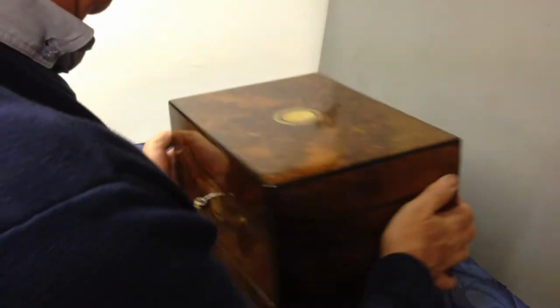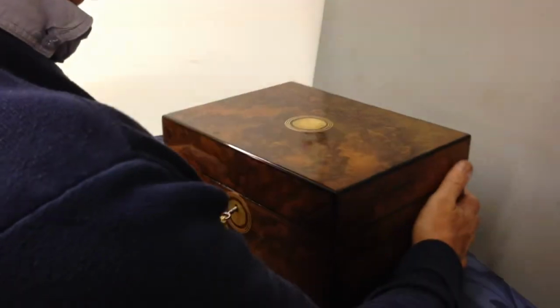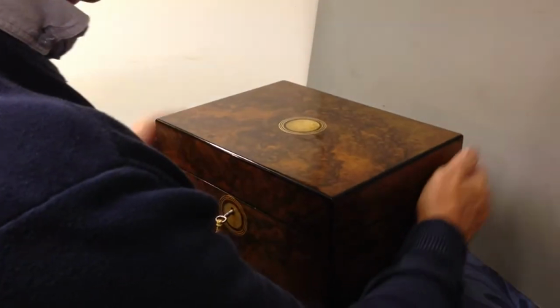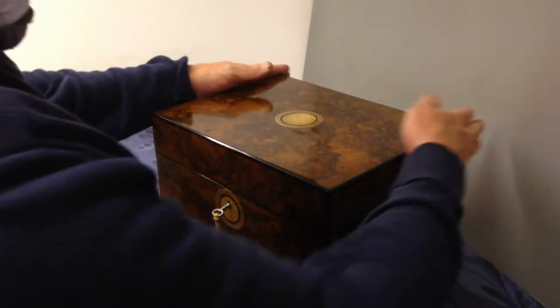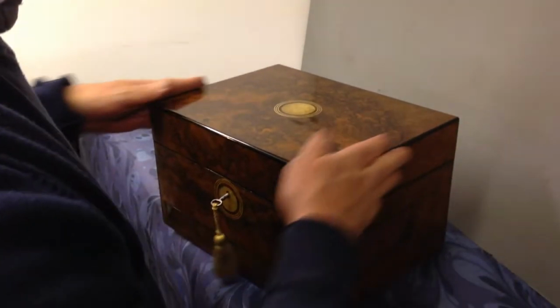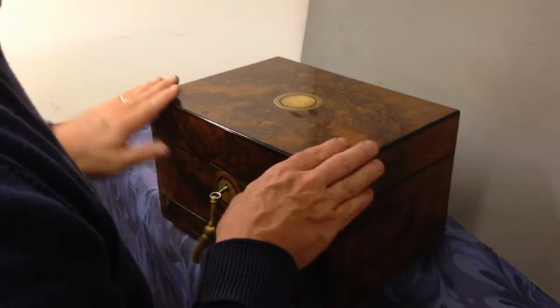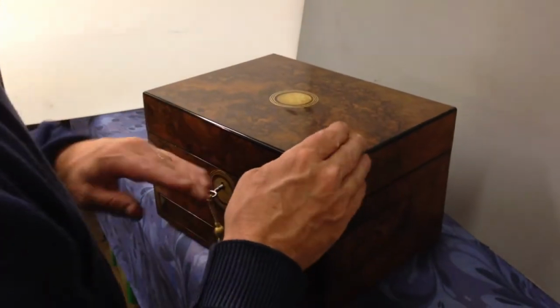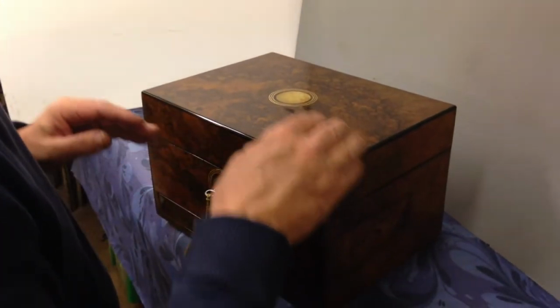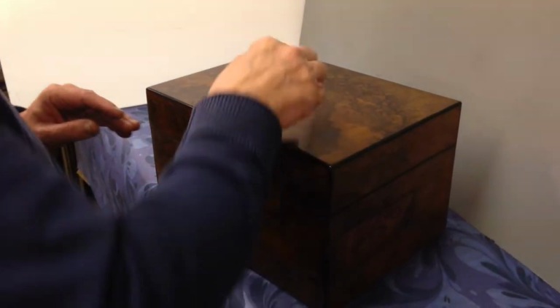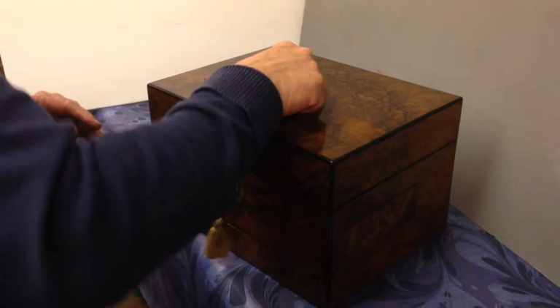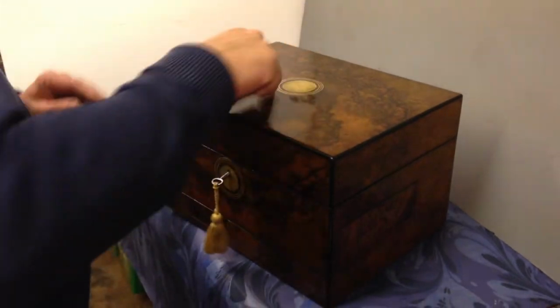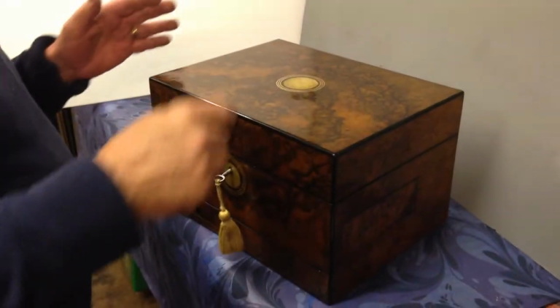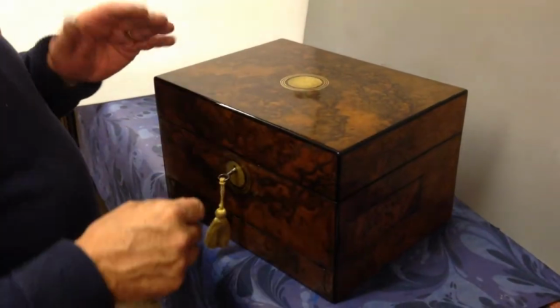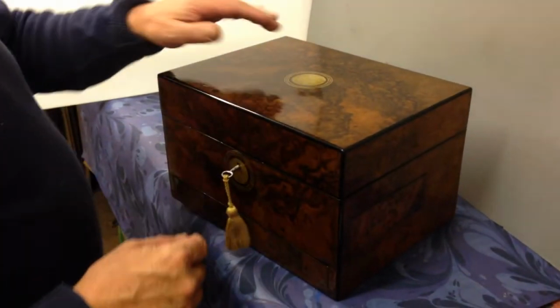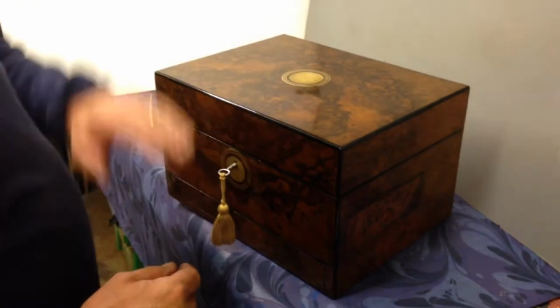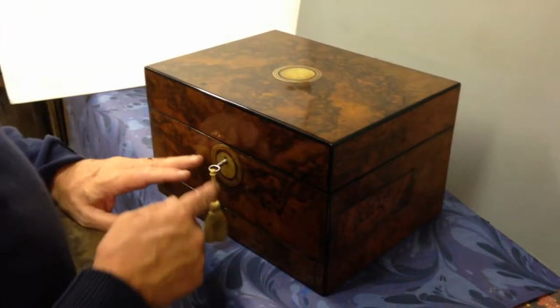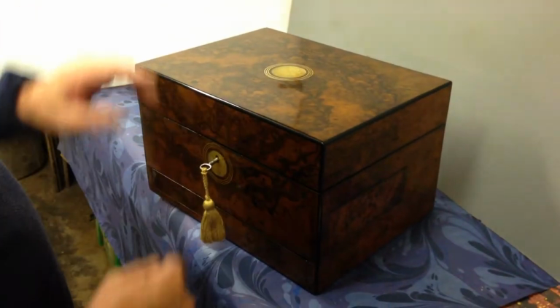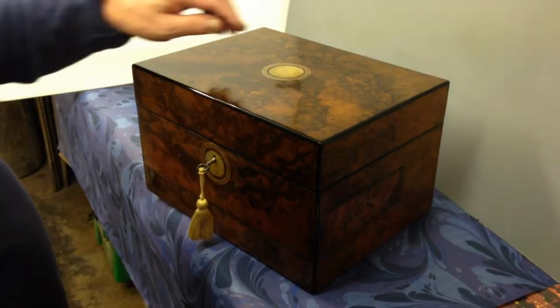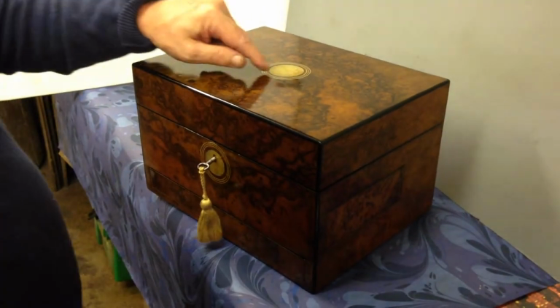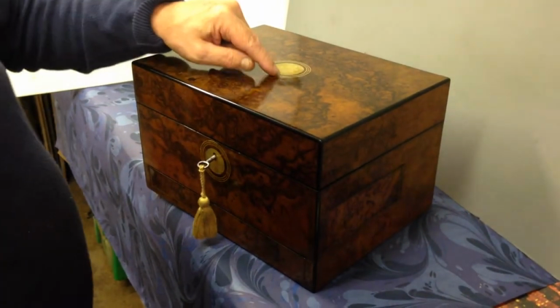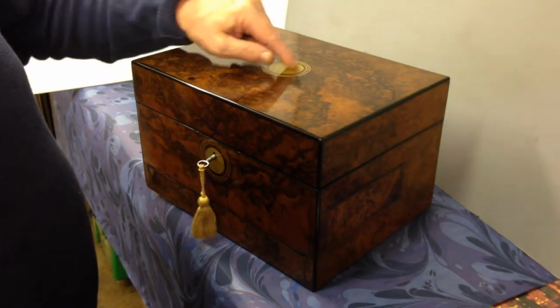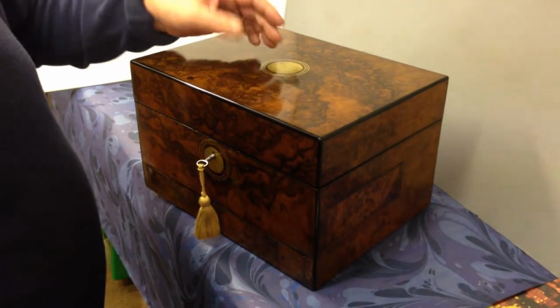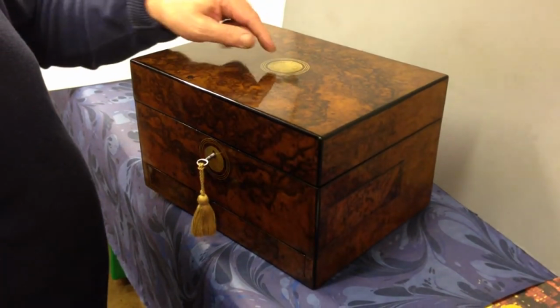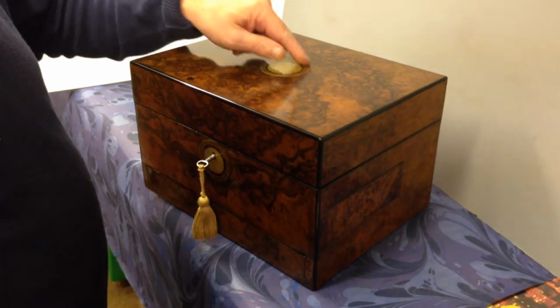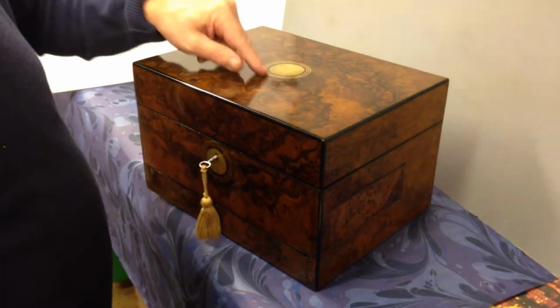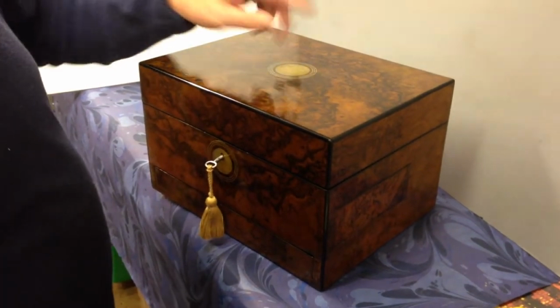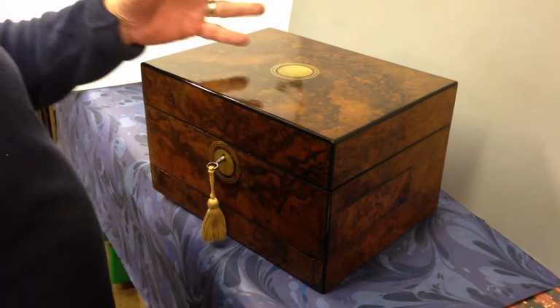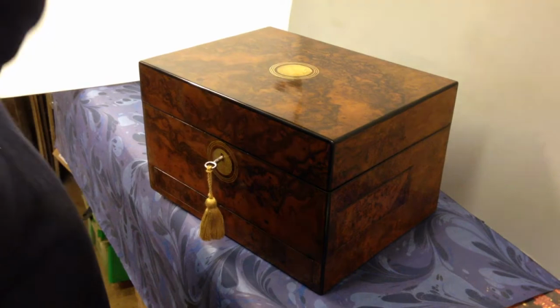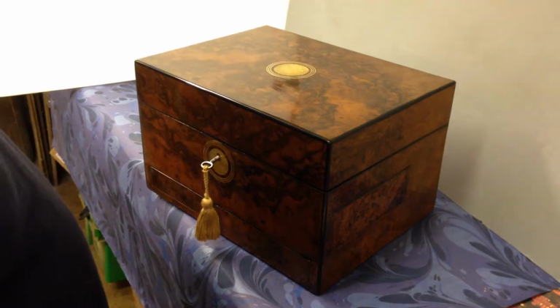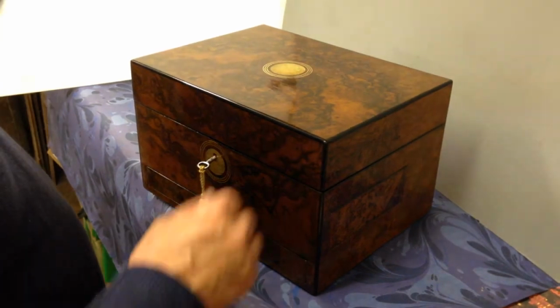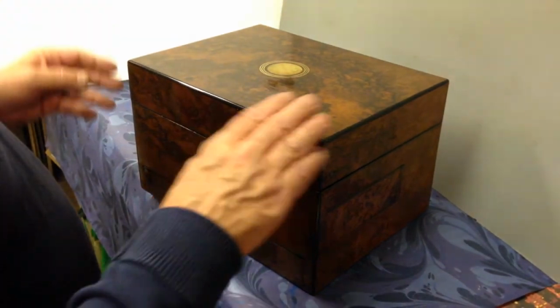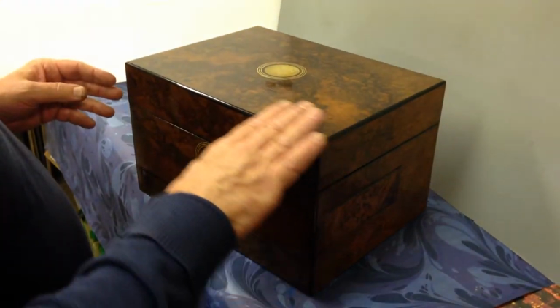It's edged in ebony. The inlaid escutcheon and key escutcheon are engraved mother of pearl with three lines of pewter around the outside.